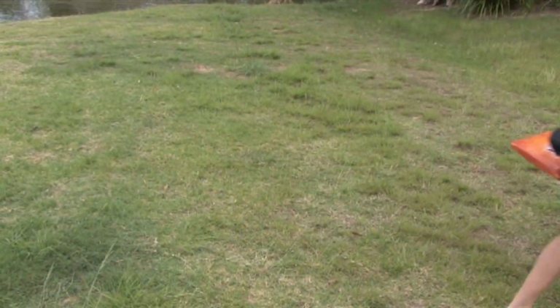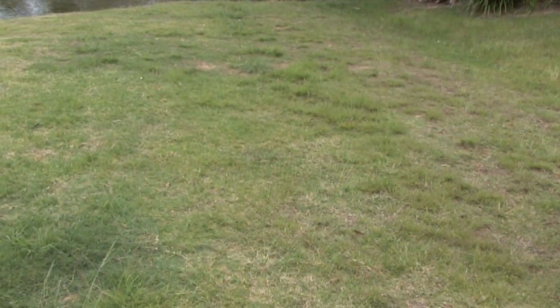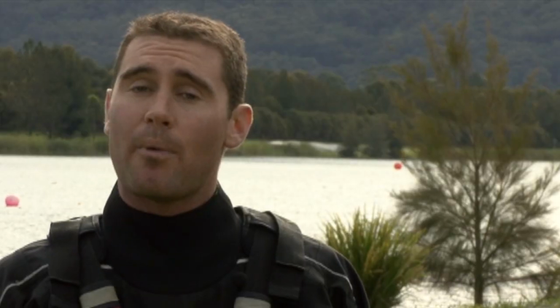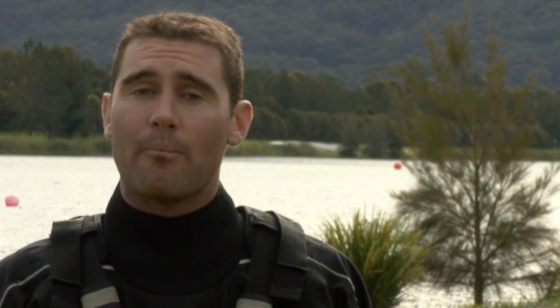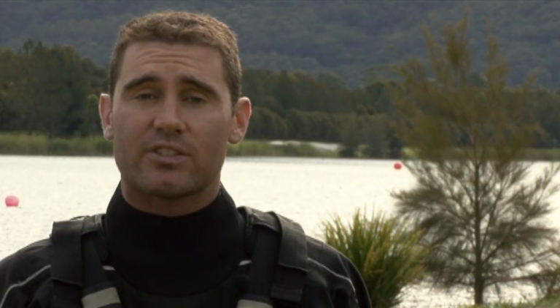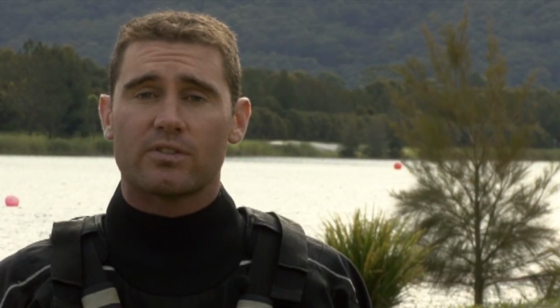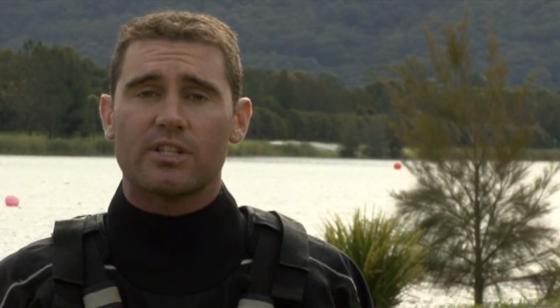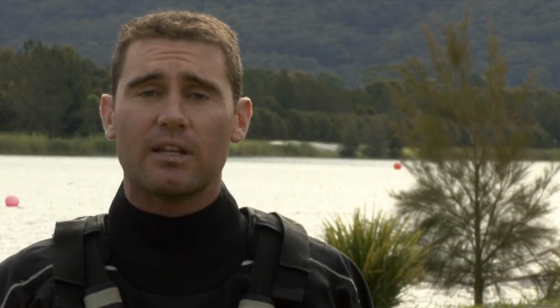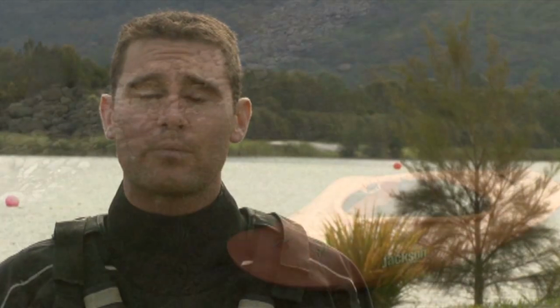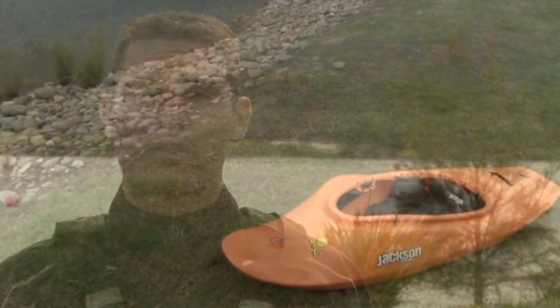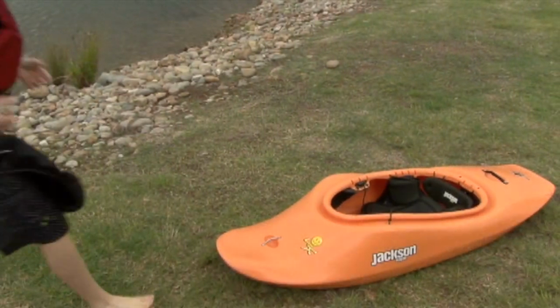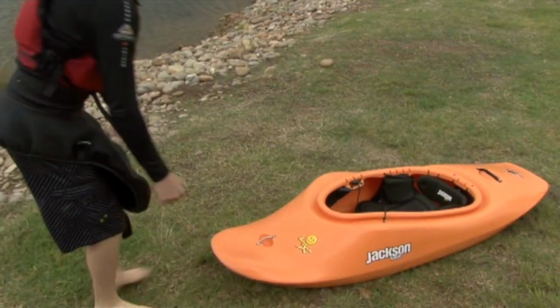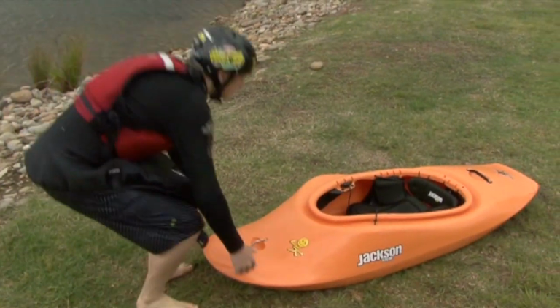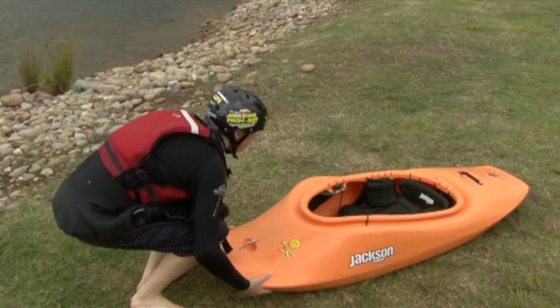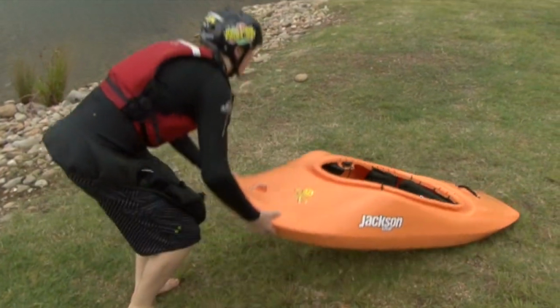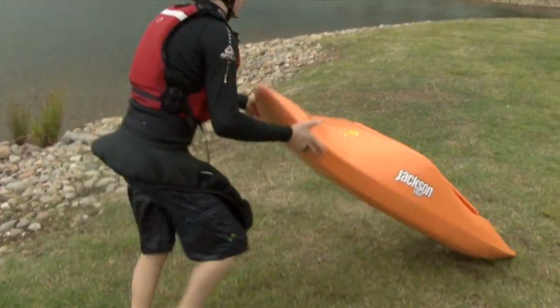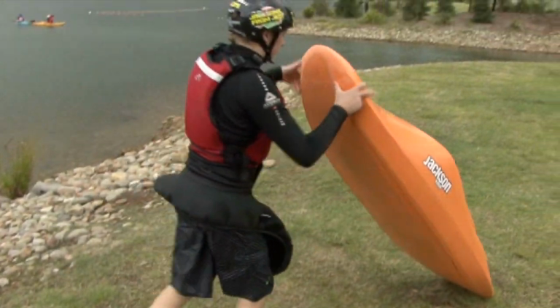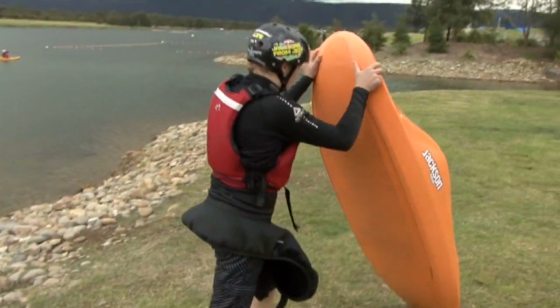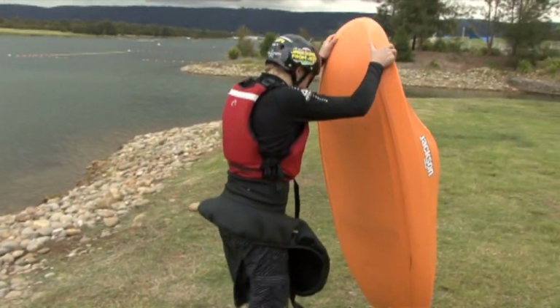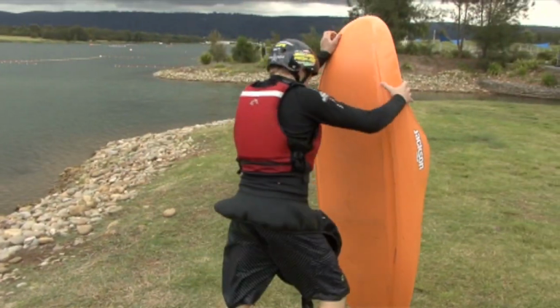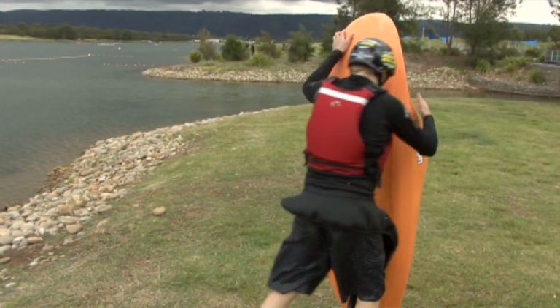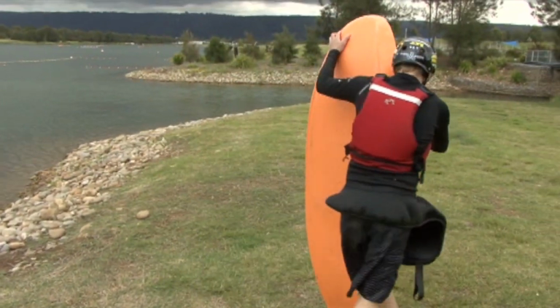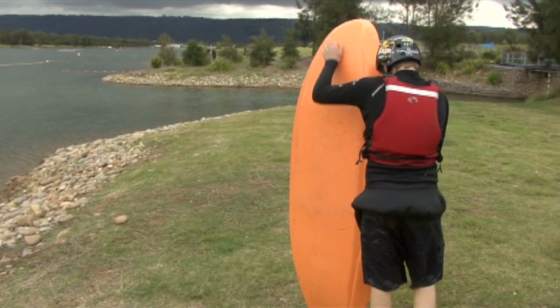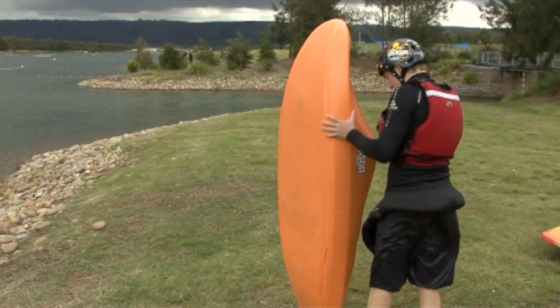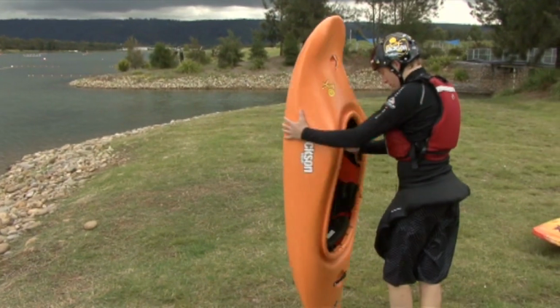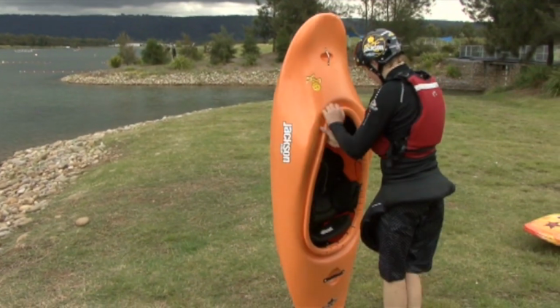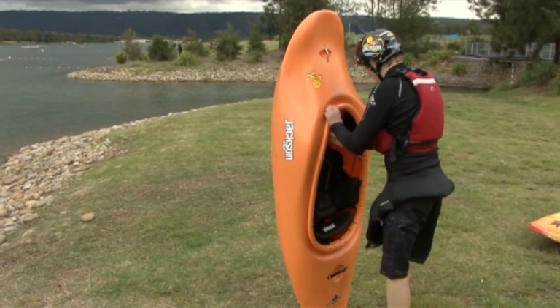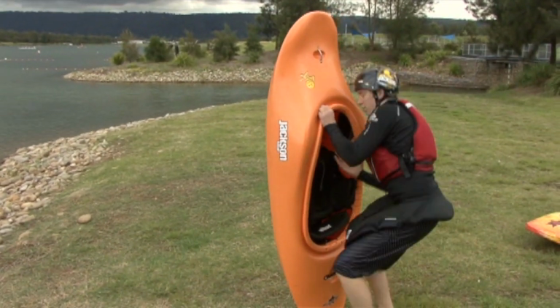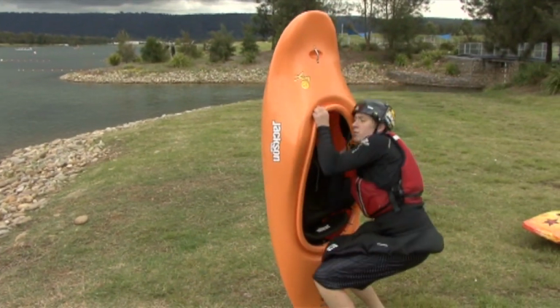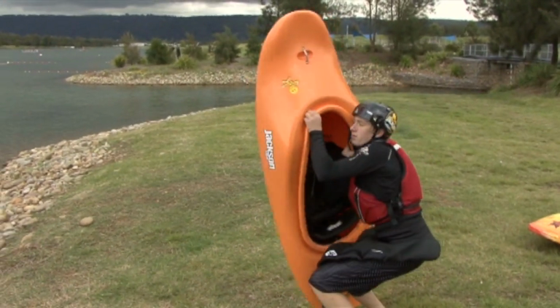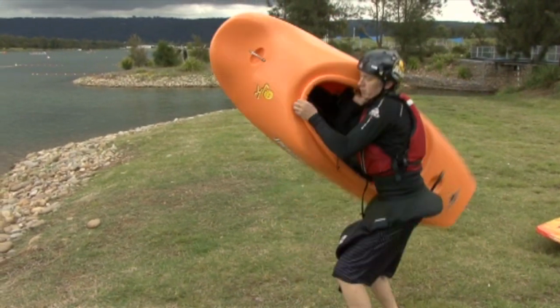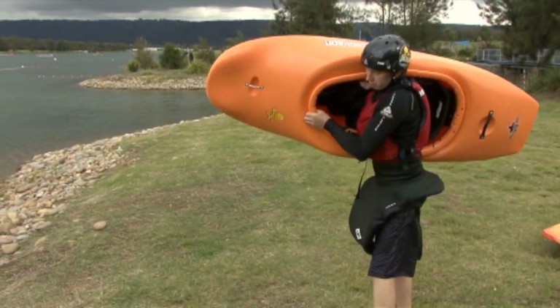If we're going to move our boat around by ourselves, simply lift it up so that the nose is facing up in the air. Next we put our shoulder up and underneath the thigh brace, and then hold onto the cockpit rim with one hand, and lift it up.